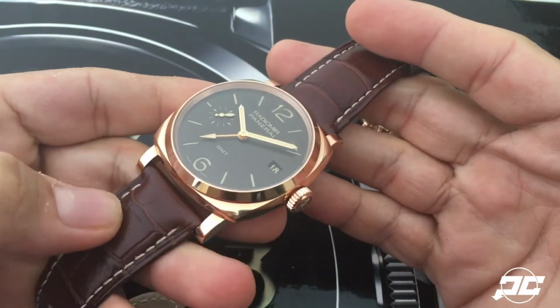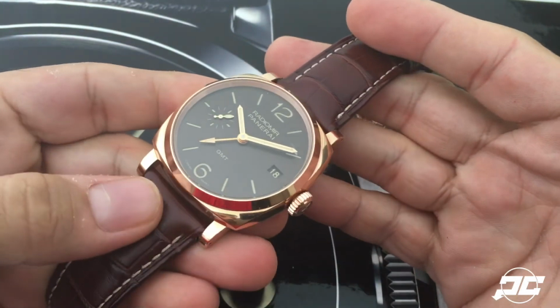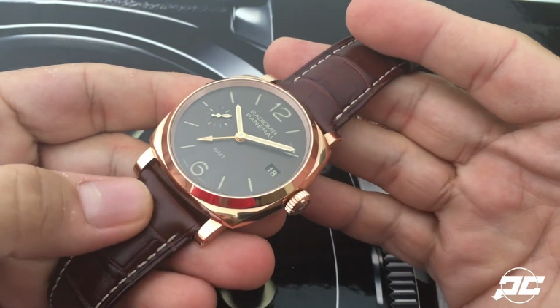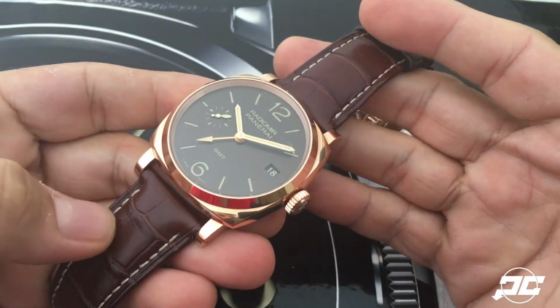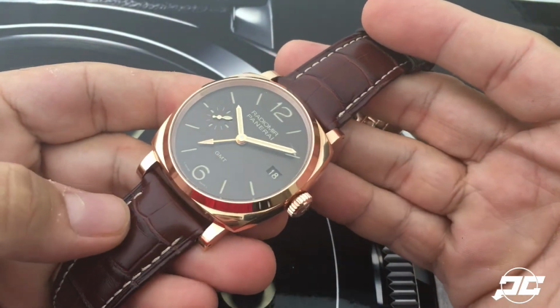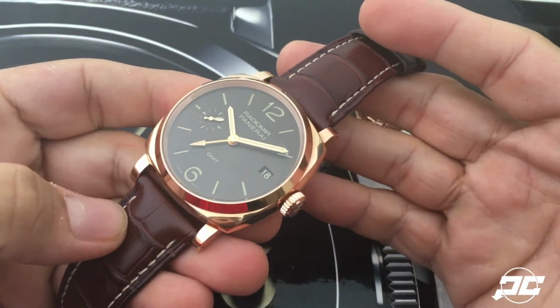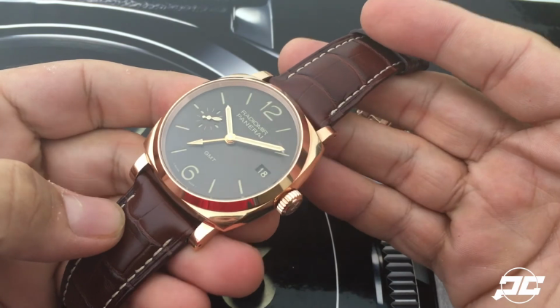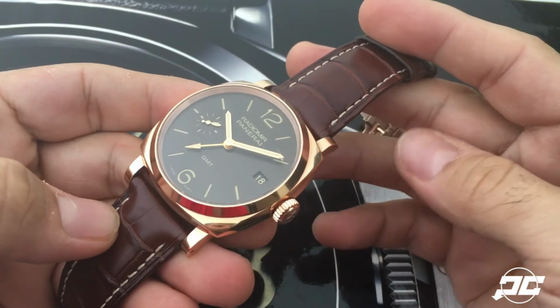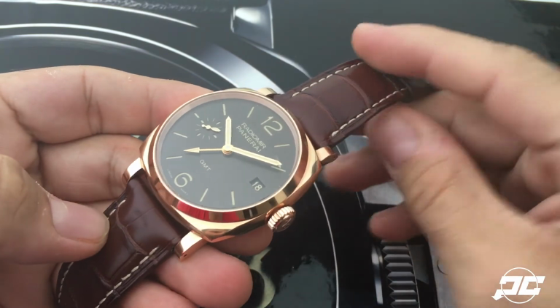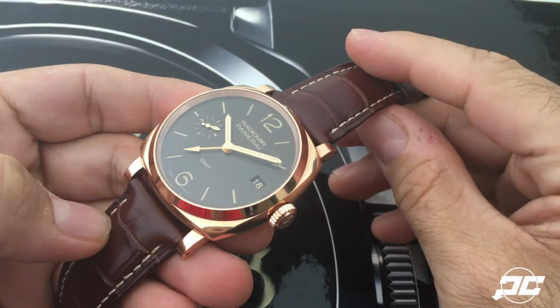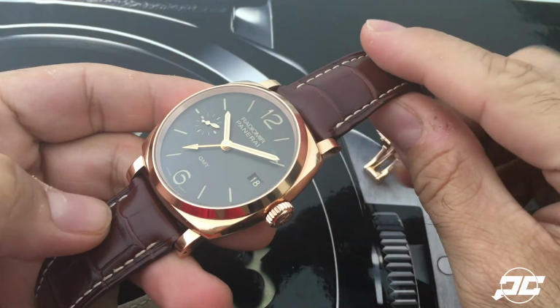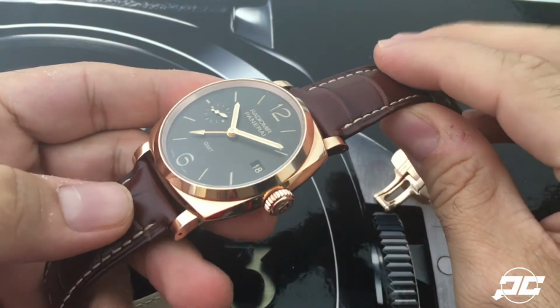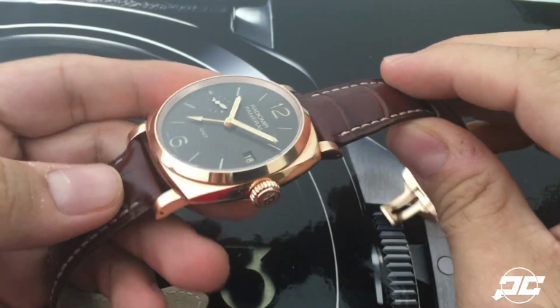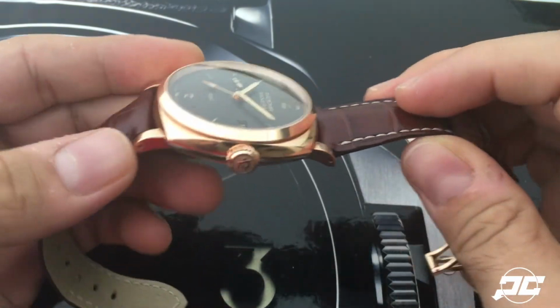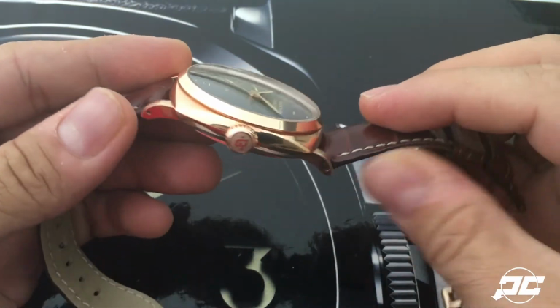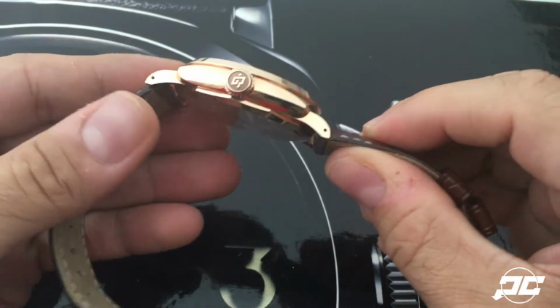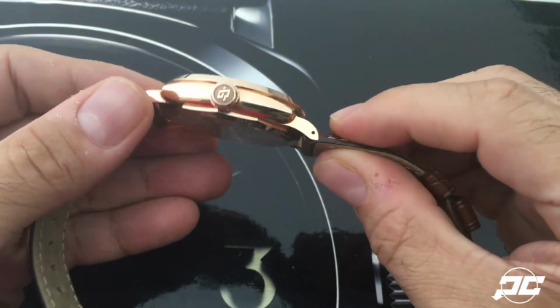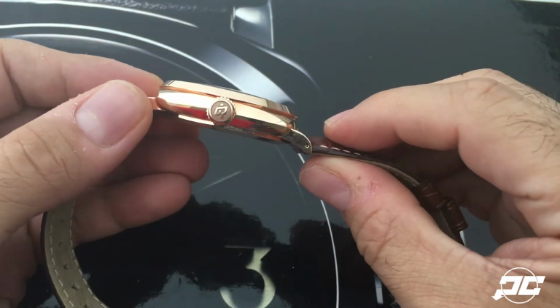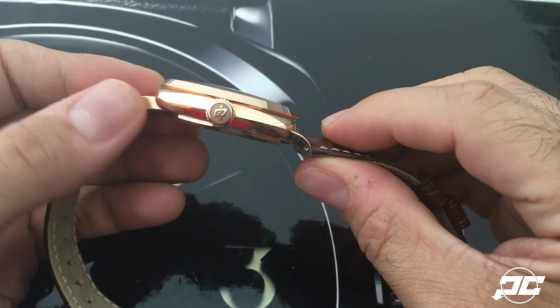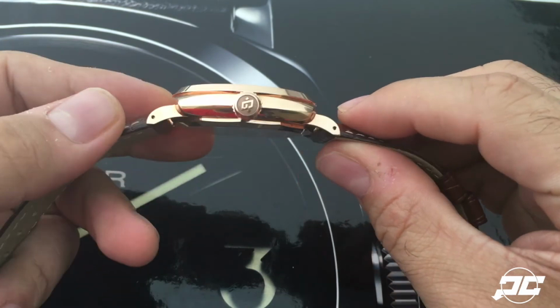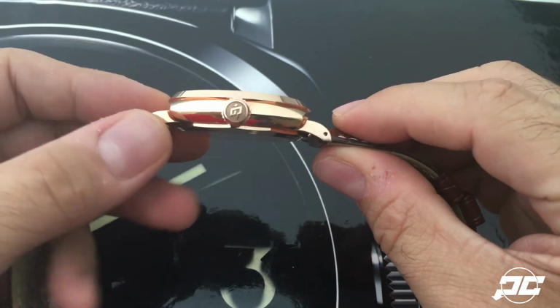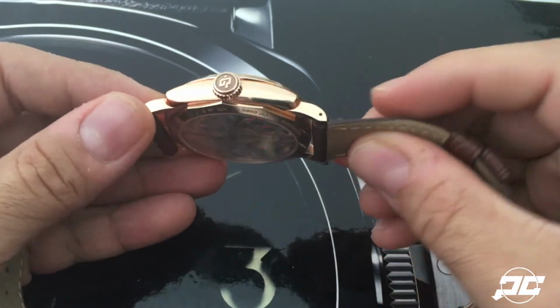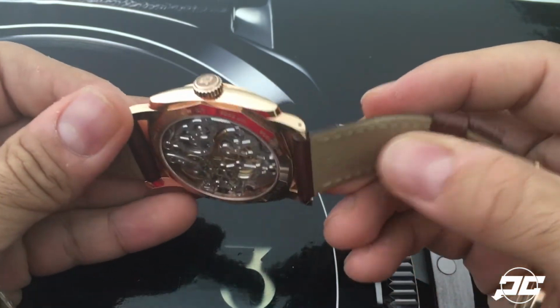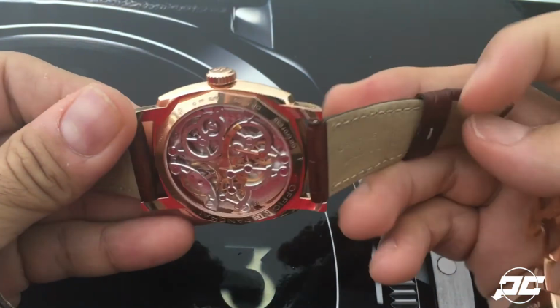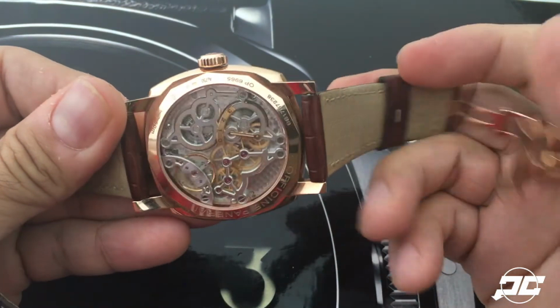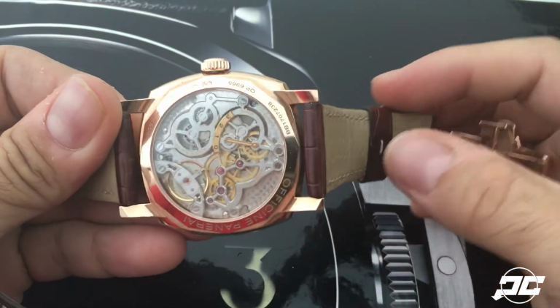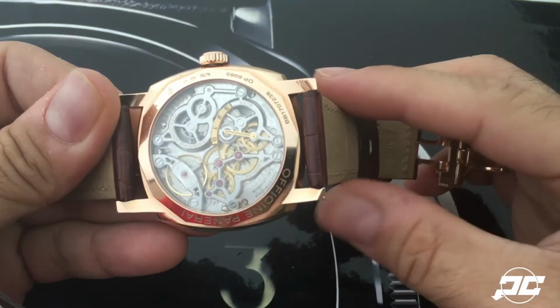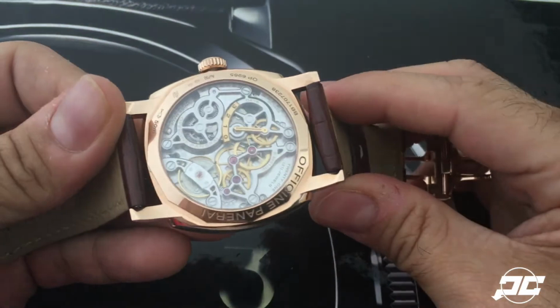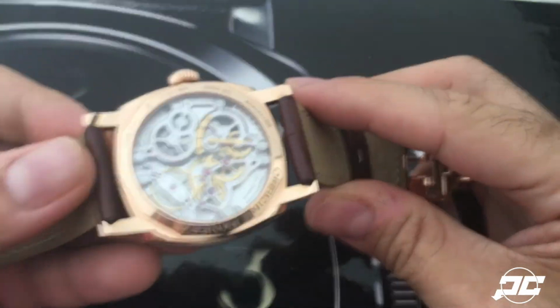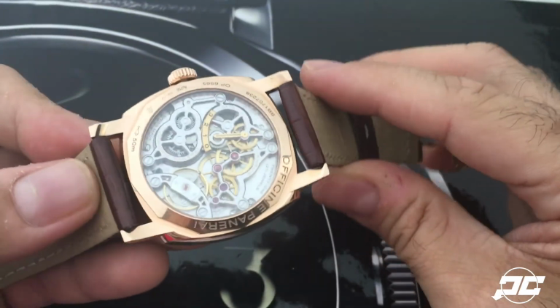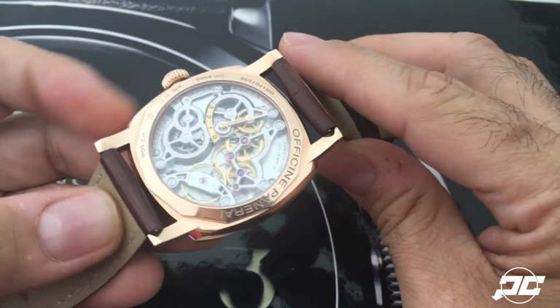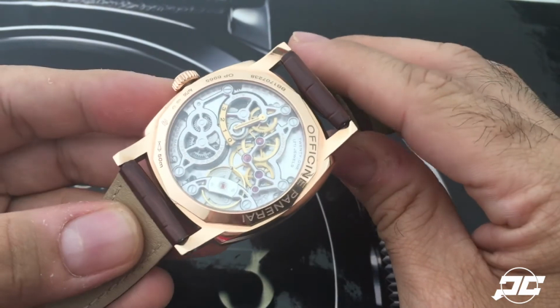consider a dressier watch compared to the Luminors, which are more sporty. It definitely keeps a very thin profile, but if you look on the back, they really went all out with this particular movement,